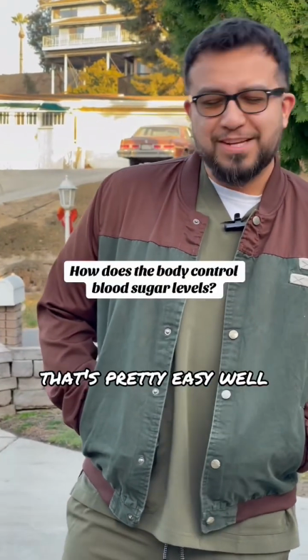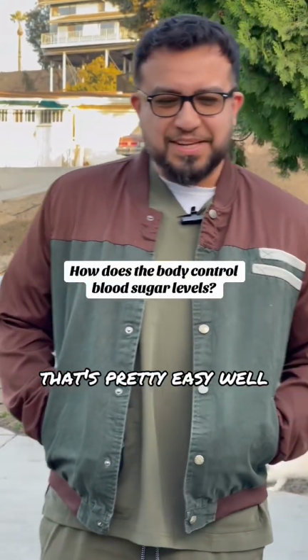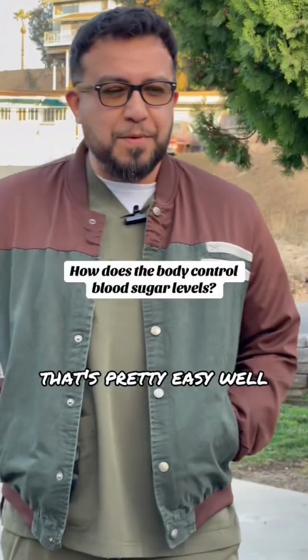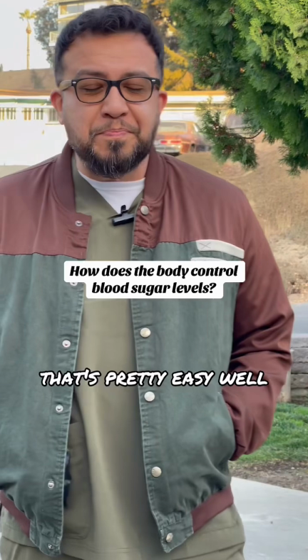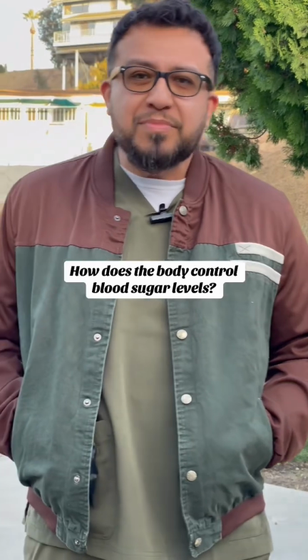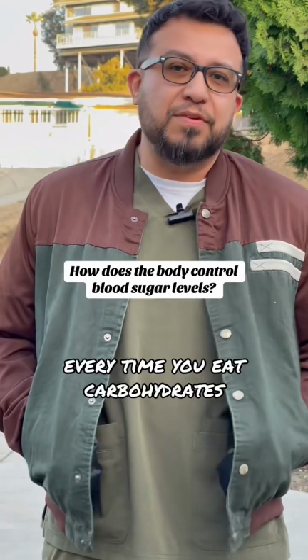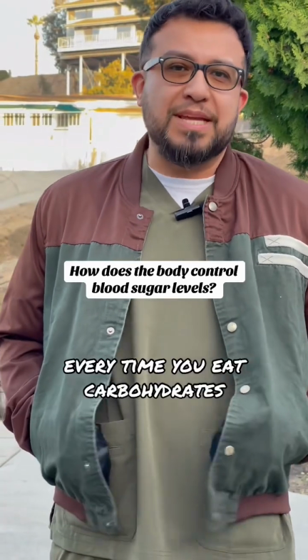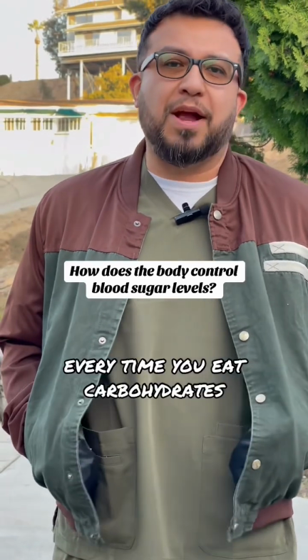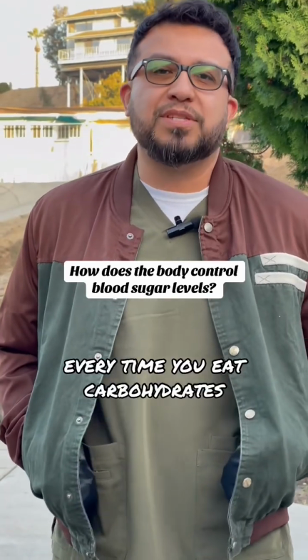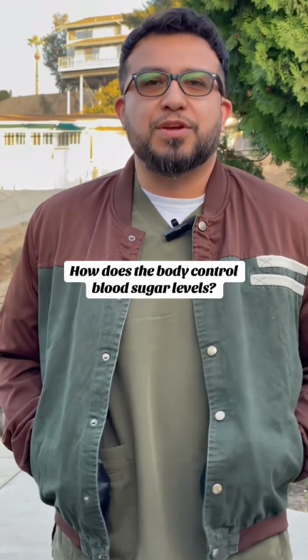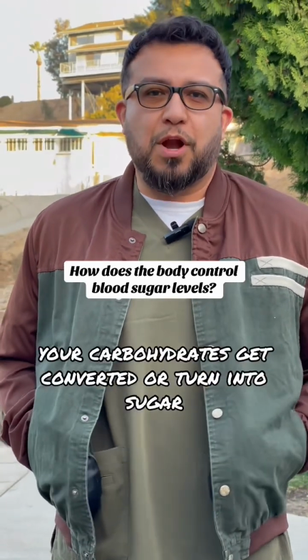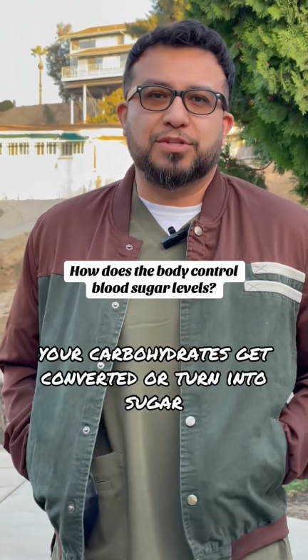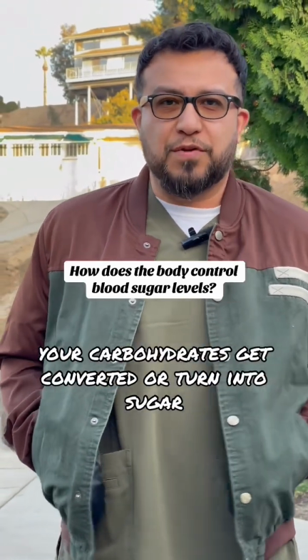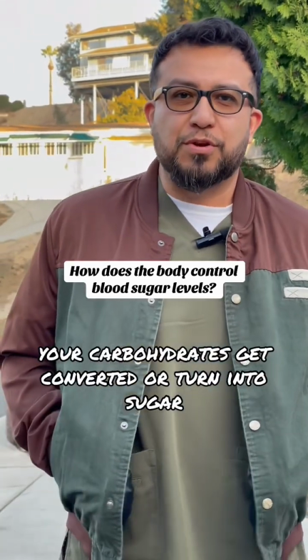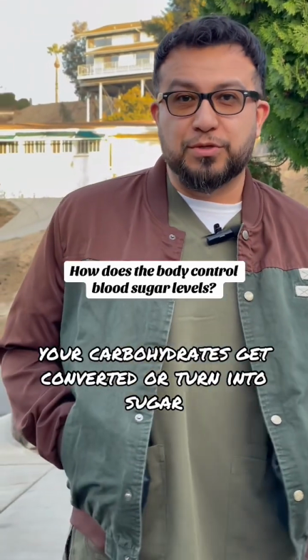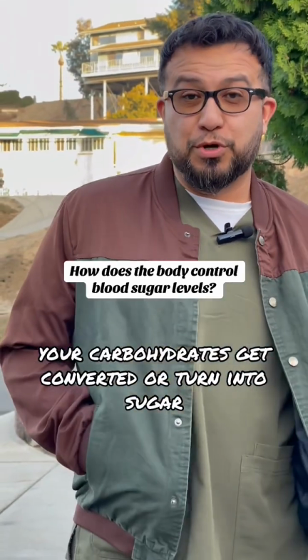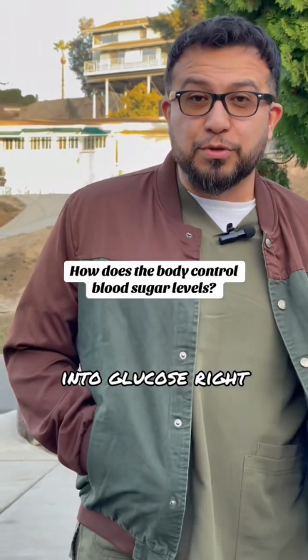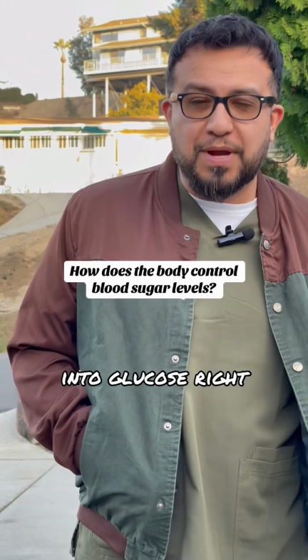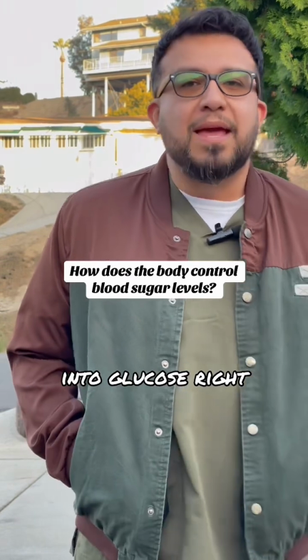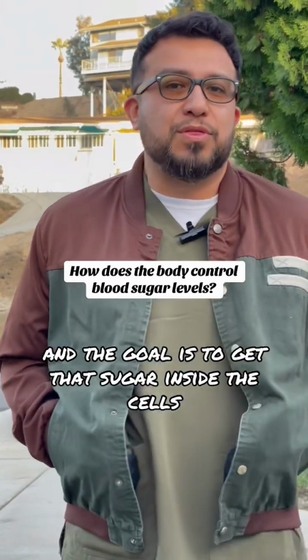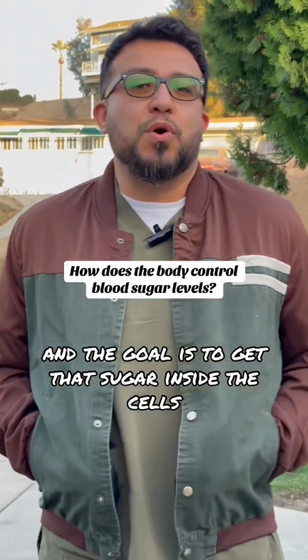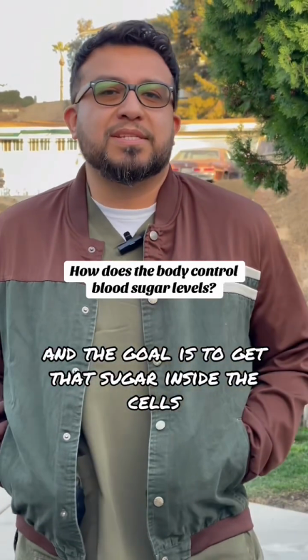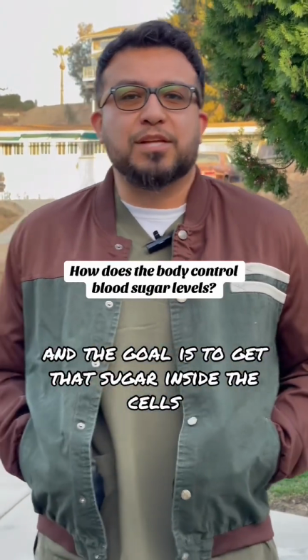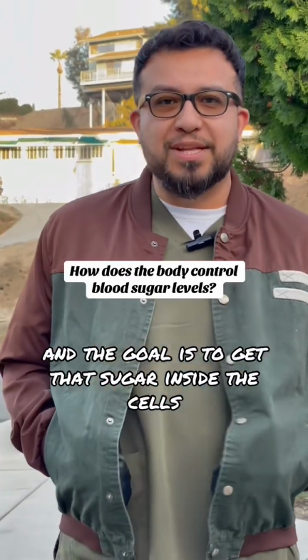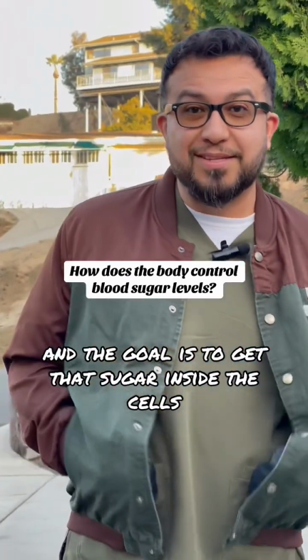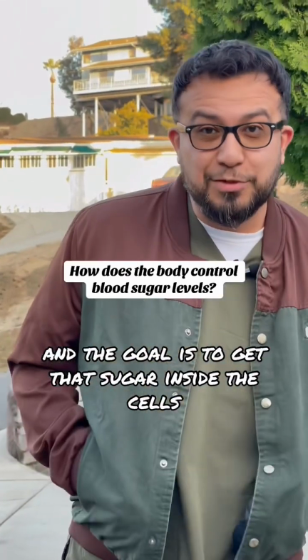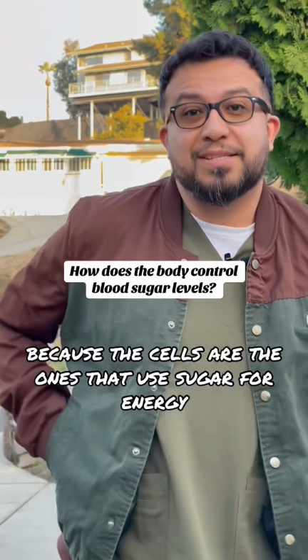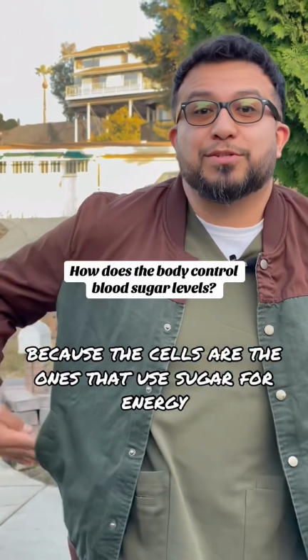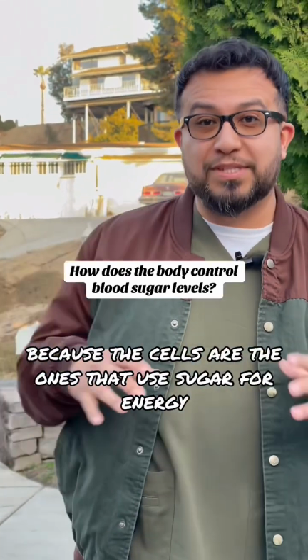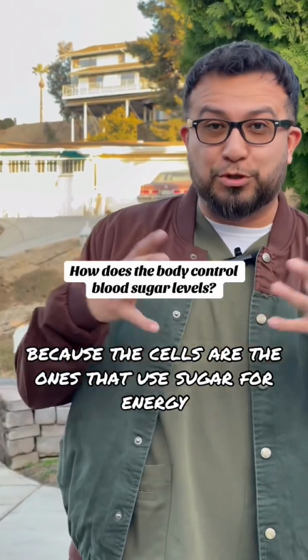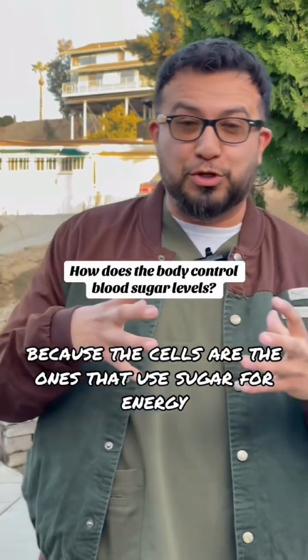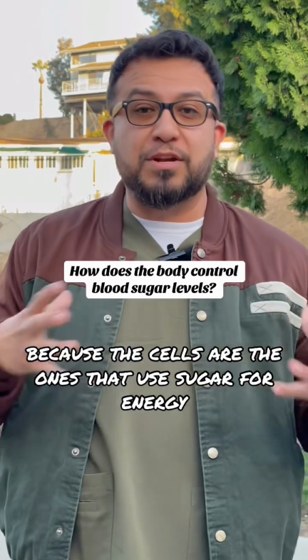That's pretty easy. Every time you eat carbohydrates, your carbohydrates get converted or turned into sugar, into glucose. And the goal is to get that sugar inside the cells, because the cells are the ones that use sugar for energy.